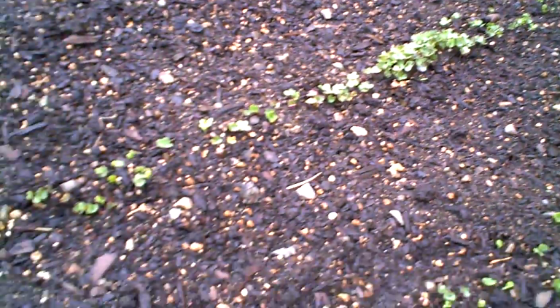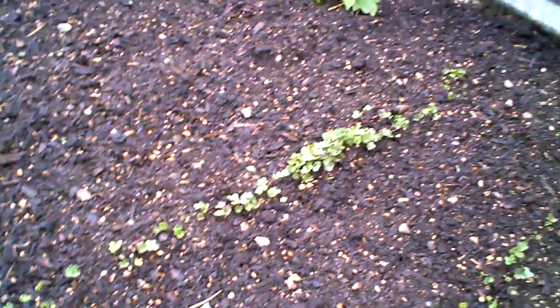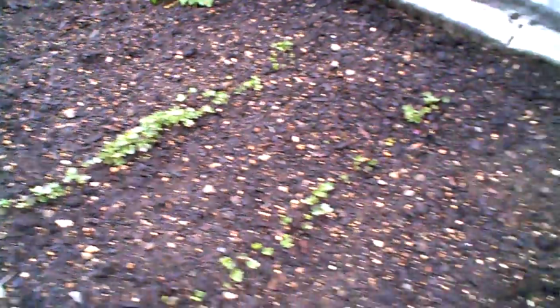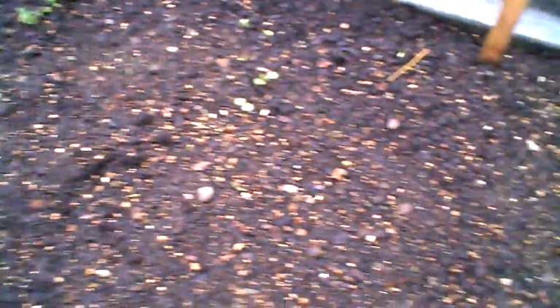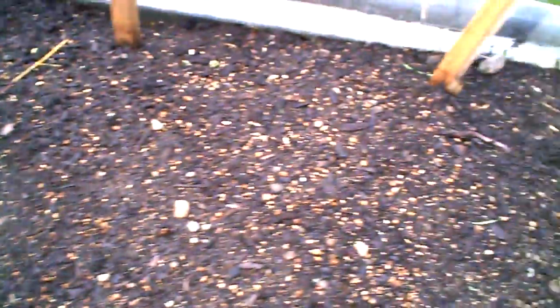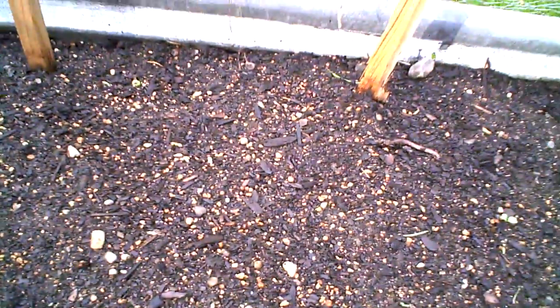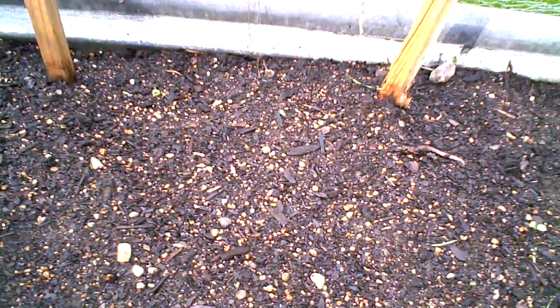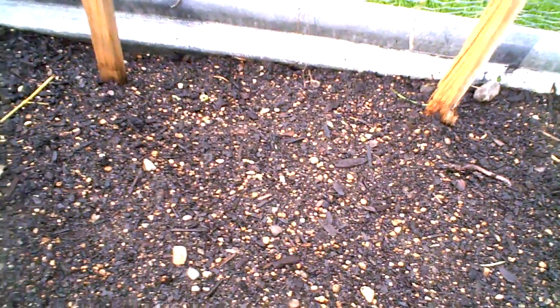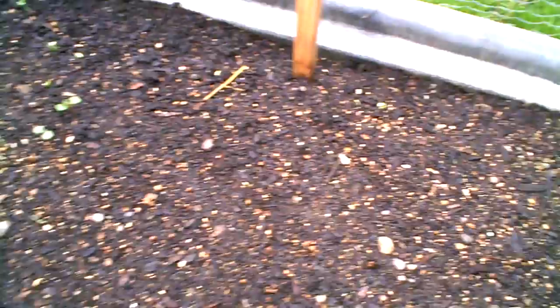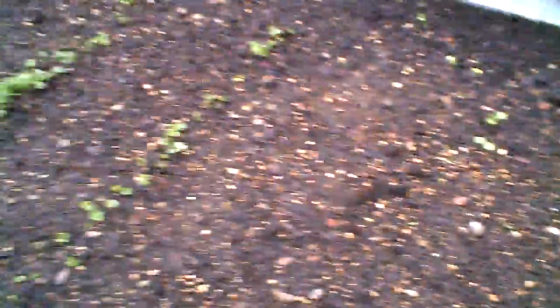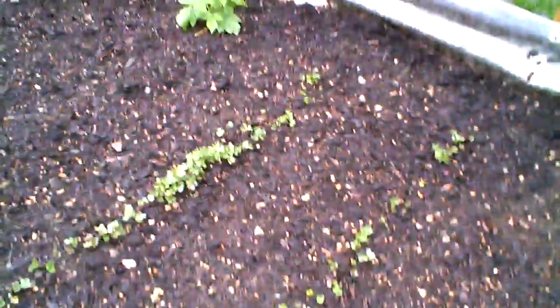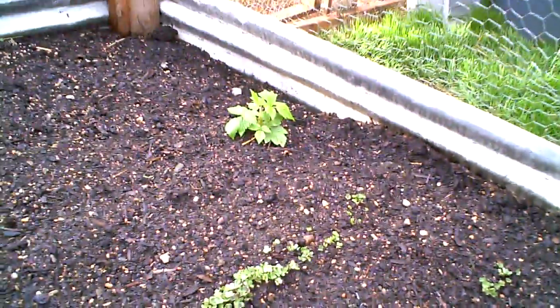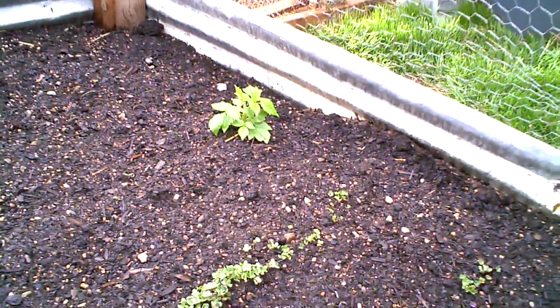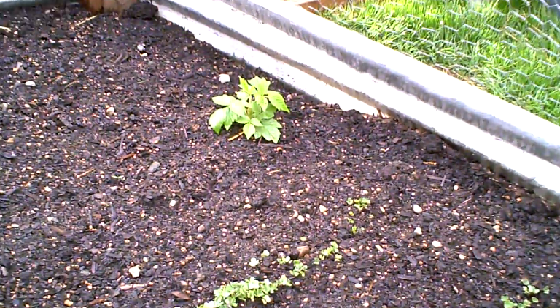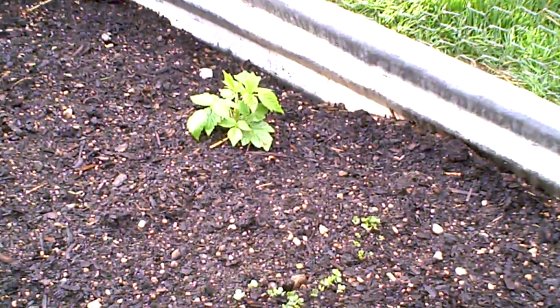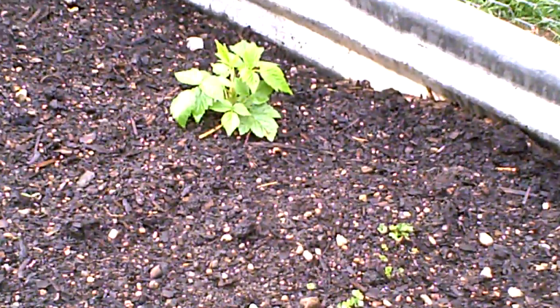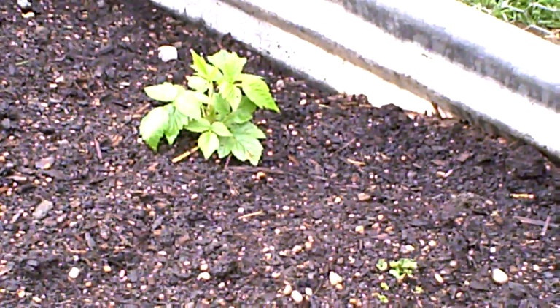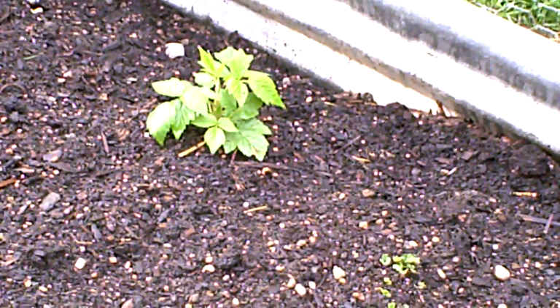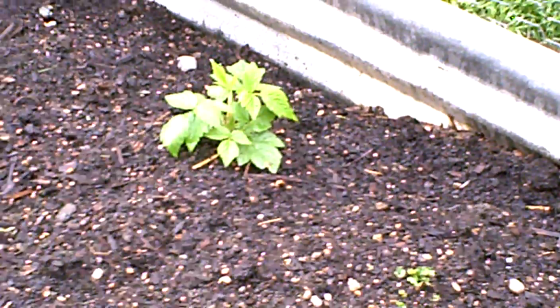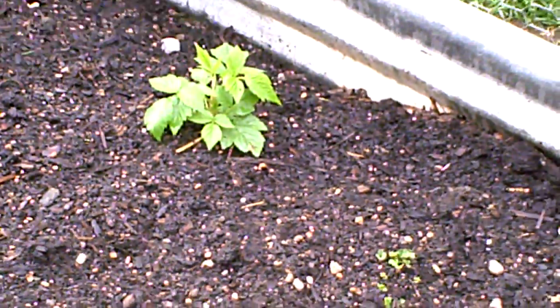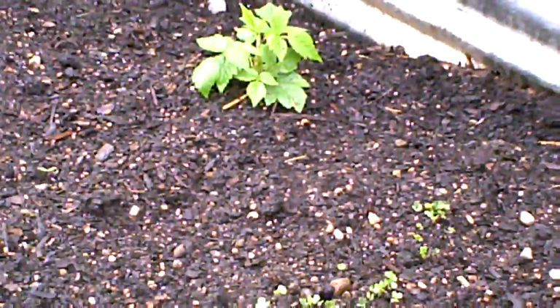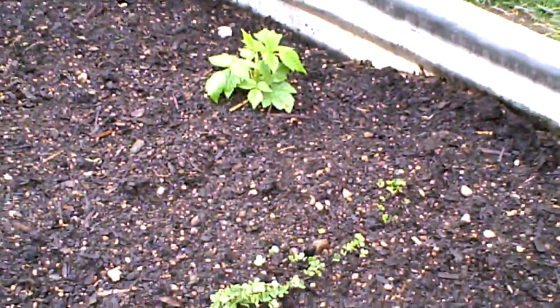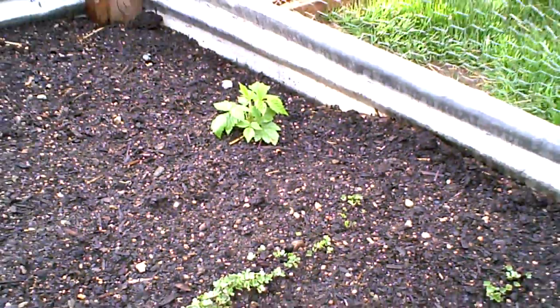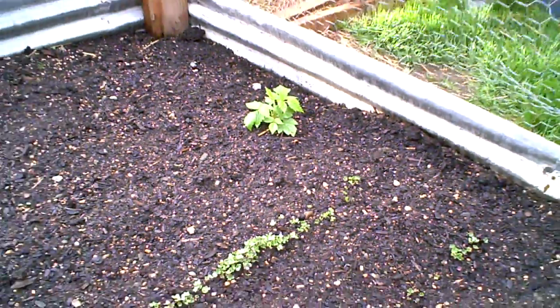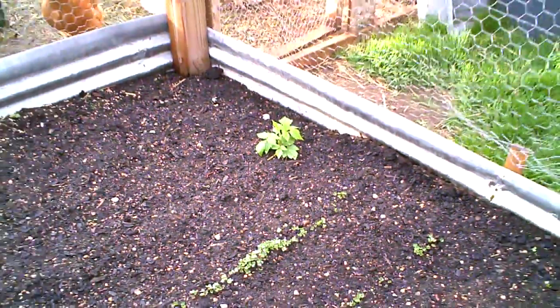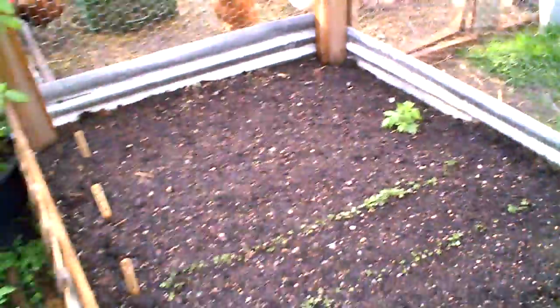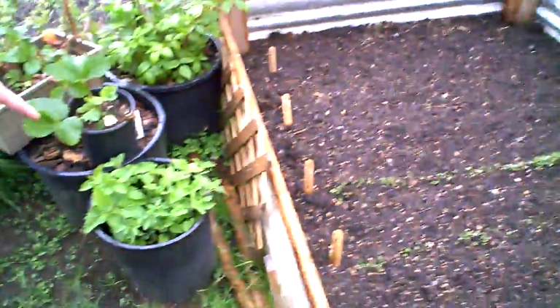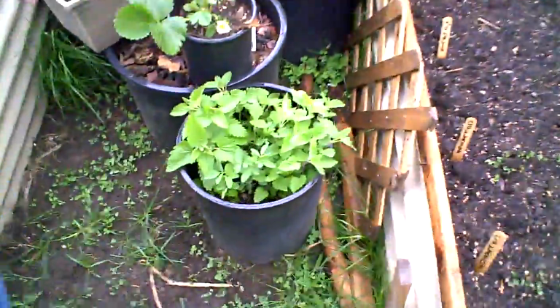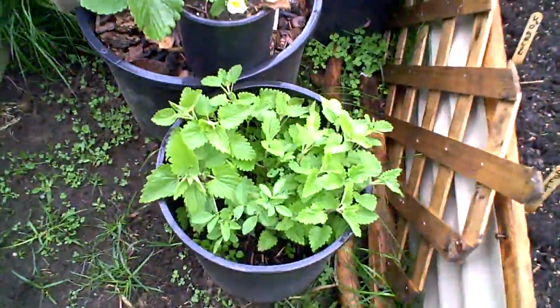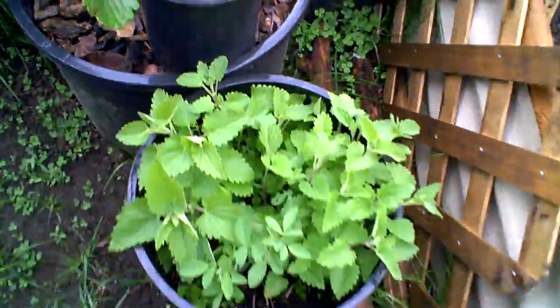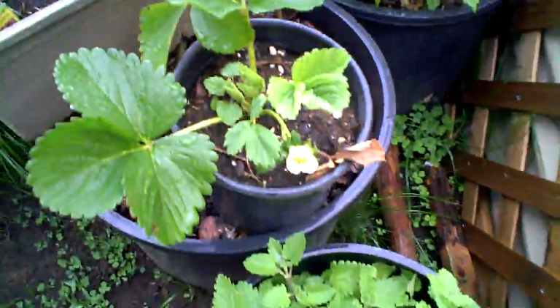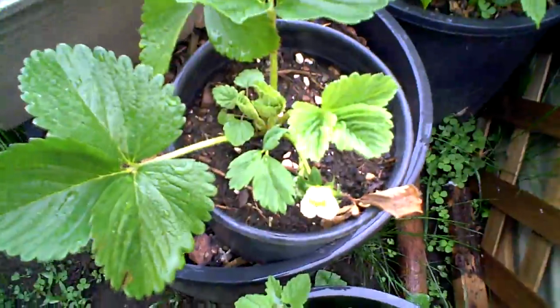Between those two sticks, a bean is popping out. There's a good representation there of something. That is that berry vine that just volunteered there. And there's catnip — now these are exploding since the last time we saw them.